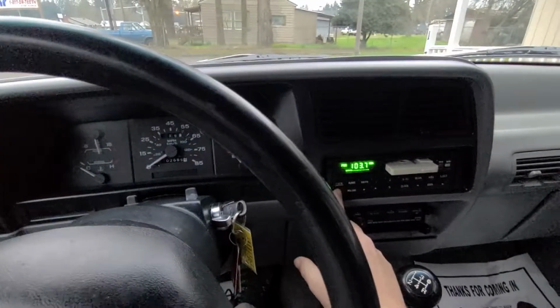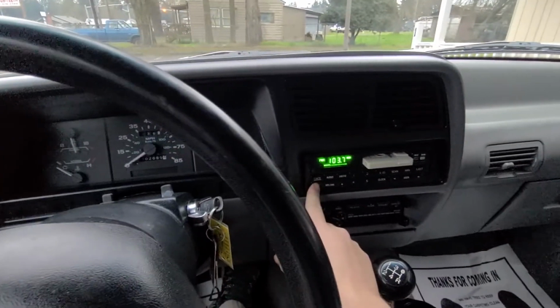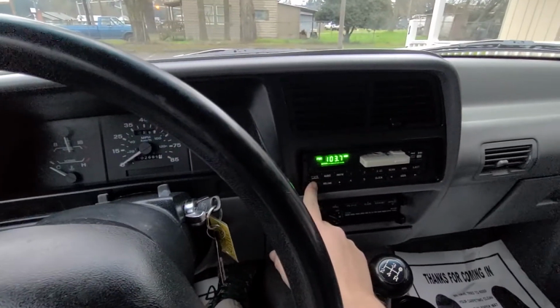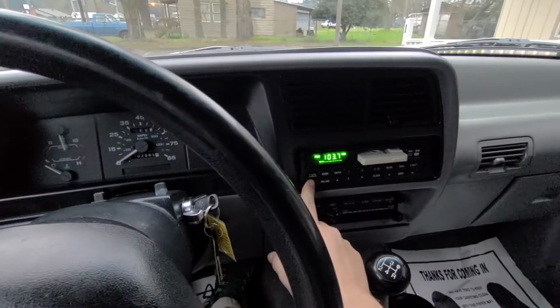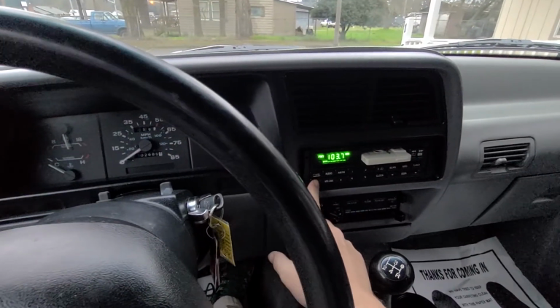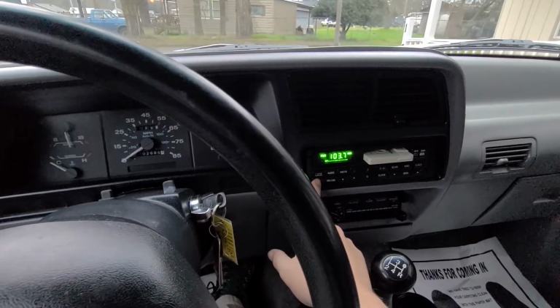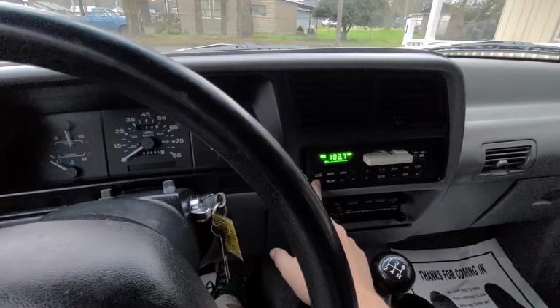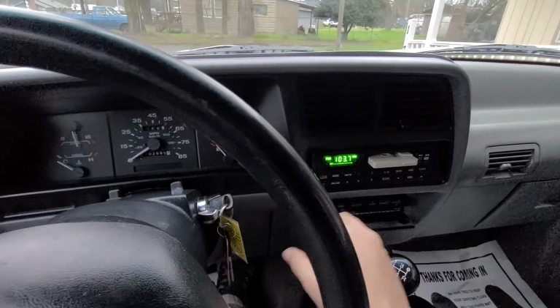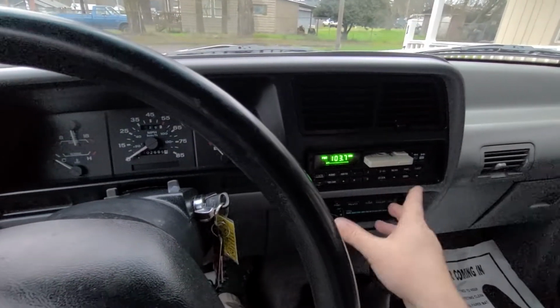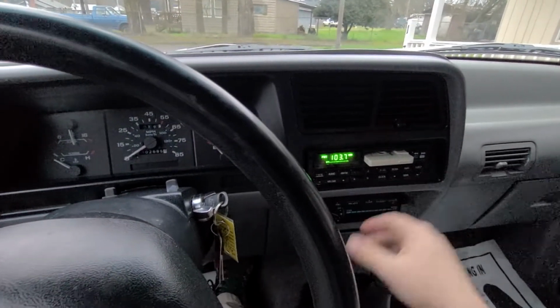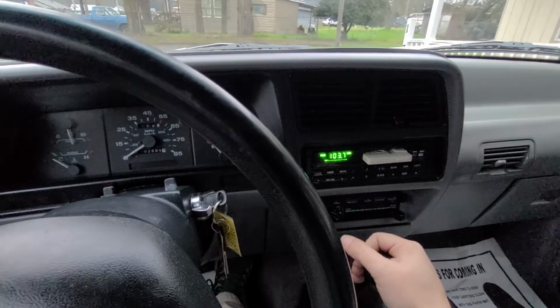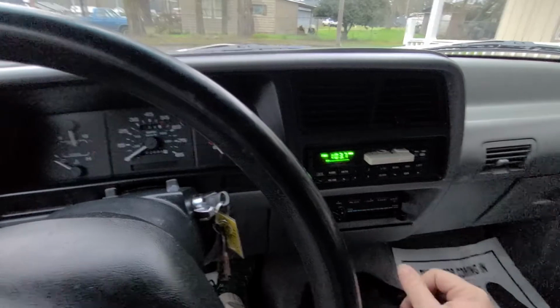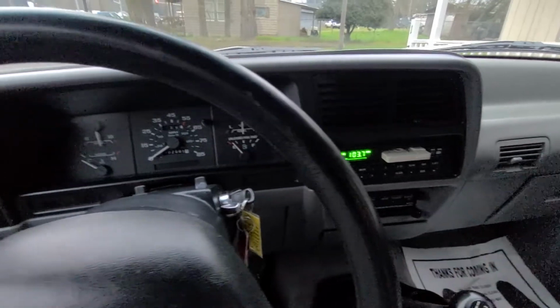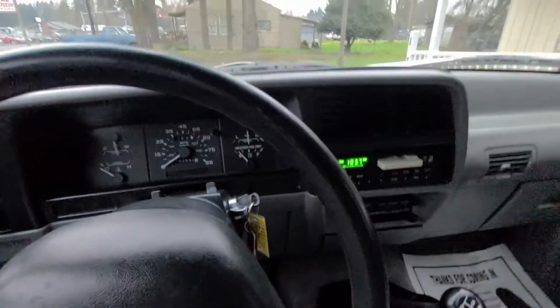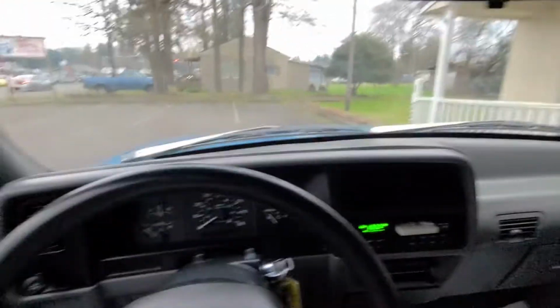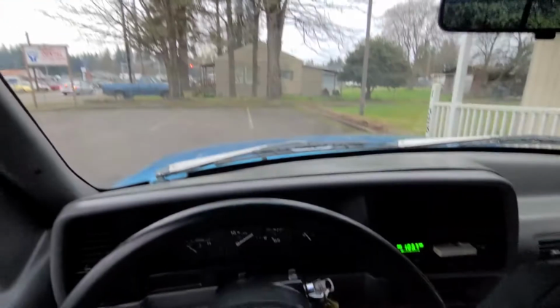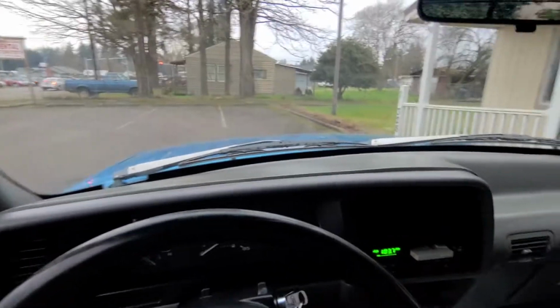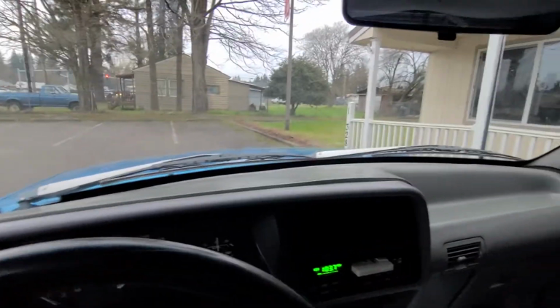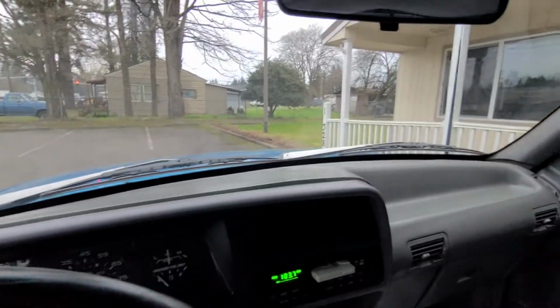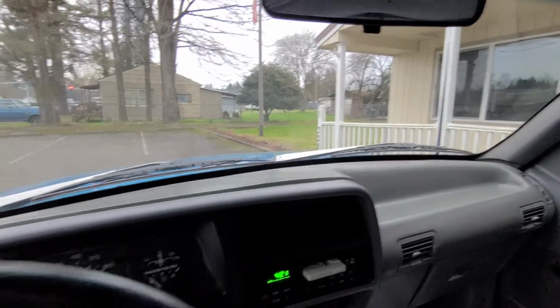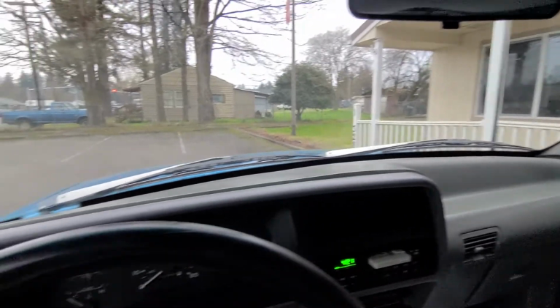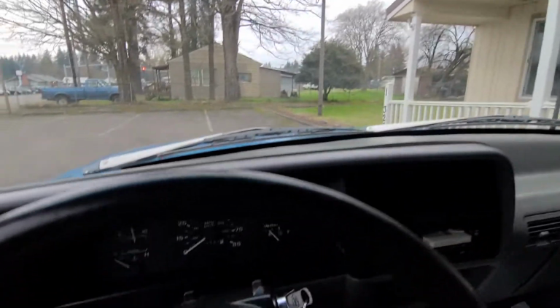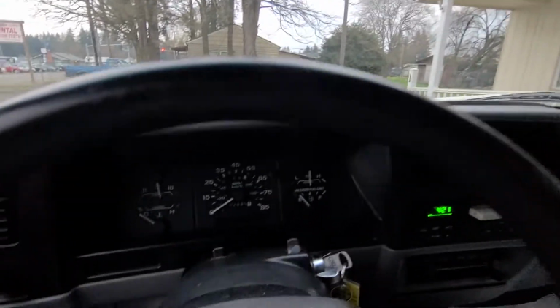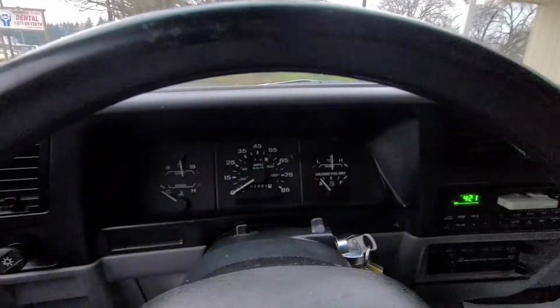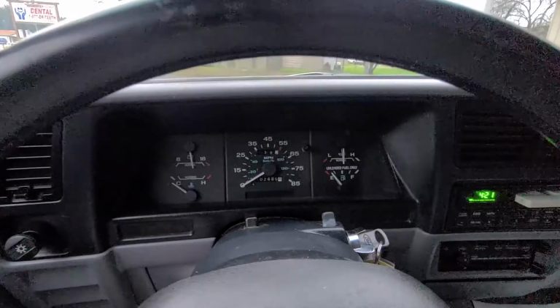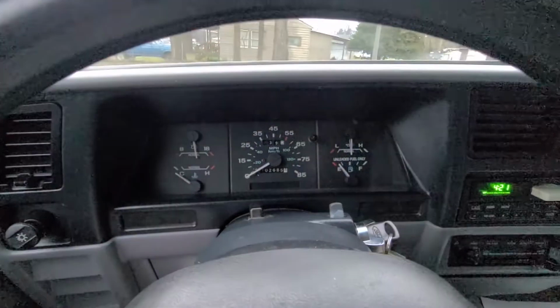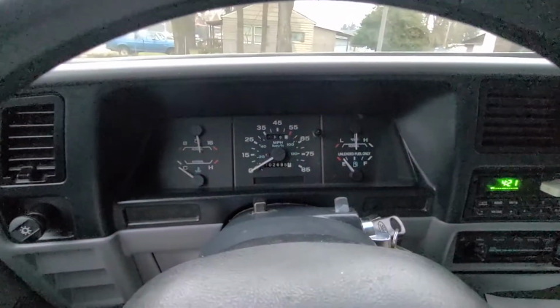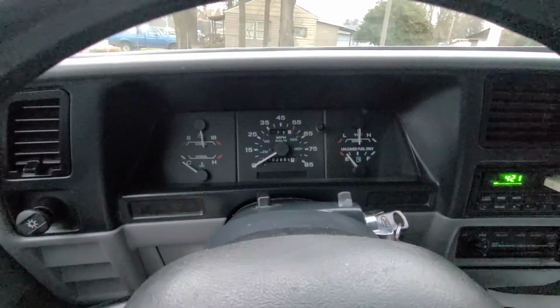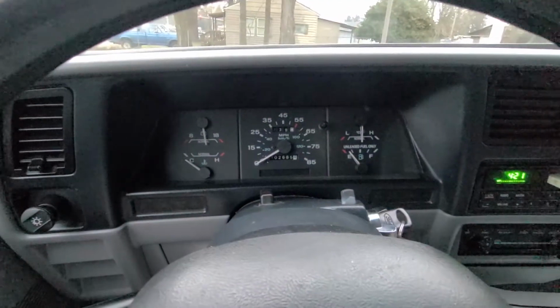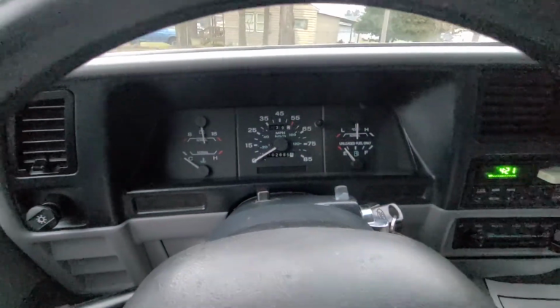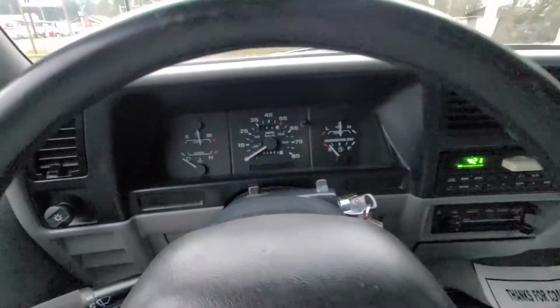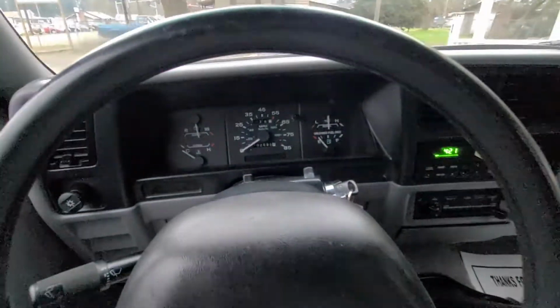Stereo works, obviously. Heater works. The glass is in good shape — no cracks in the windshield. Really no warning lights. This is a really nice truck.